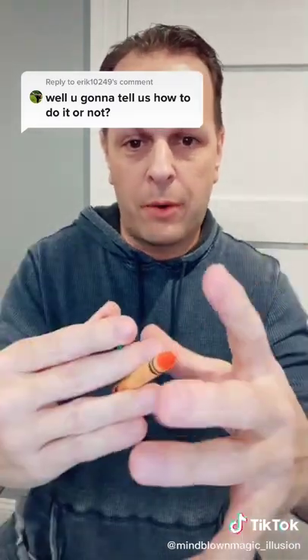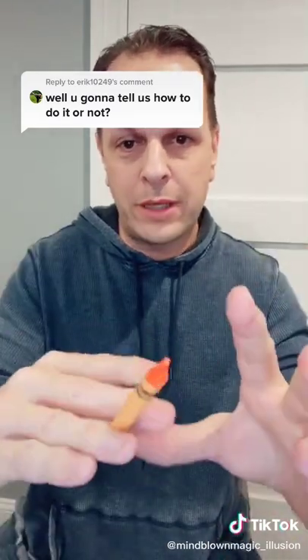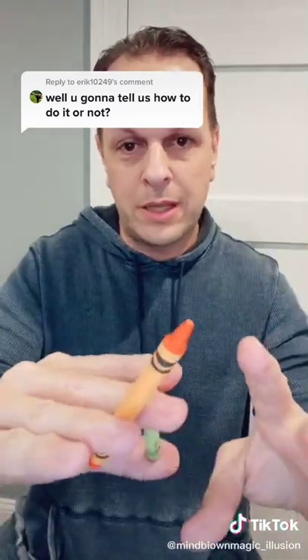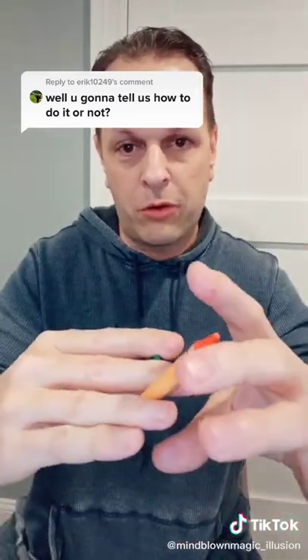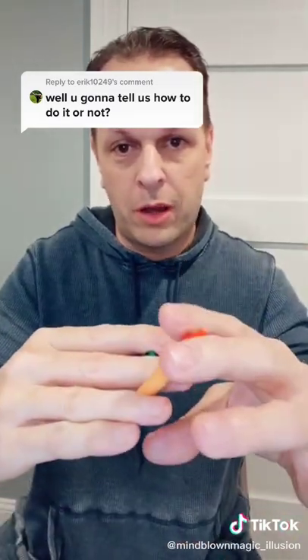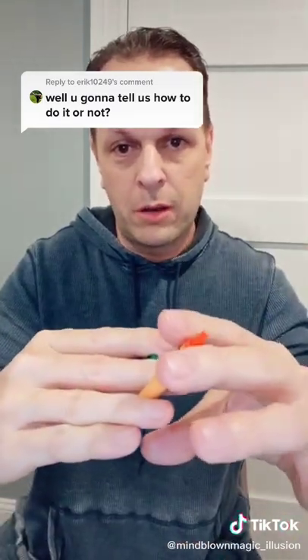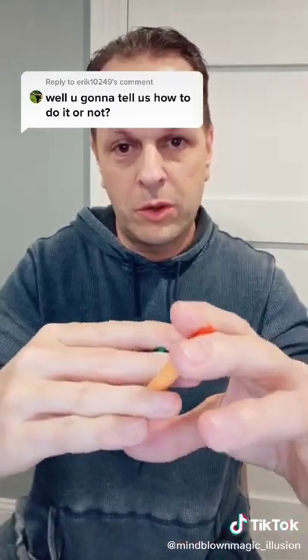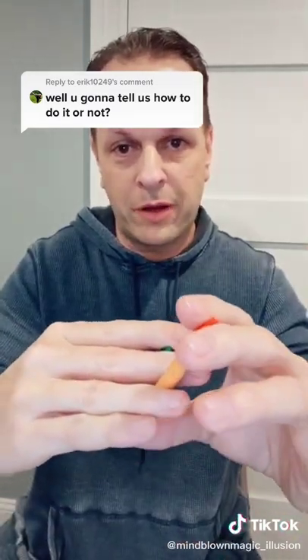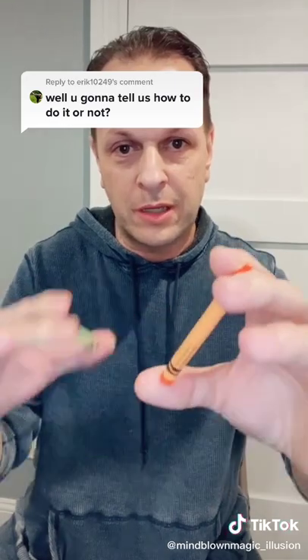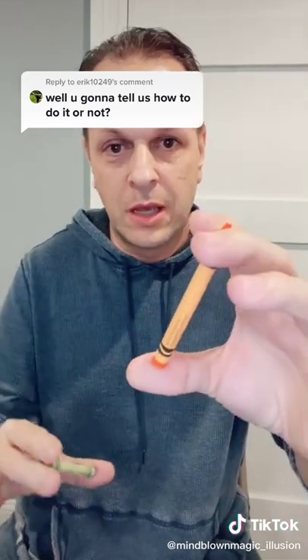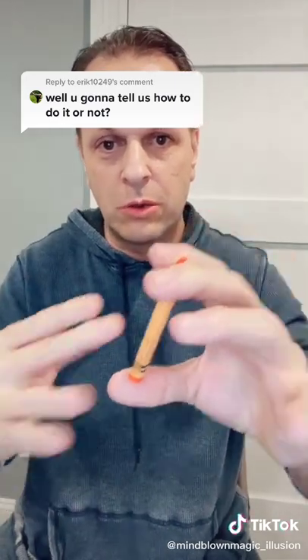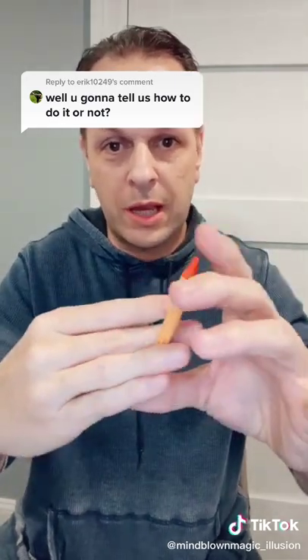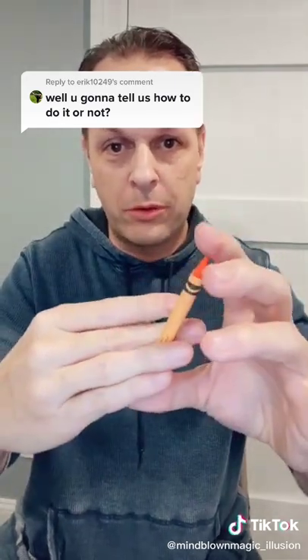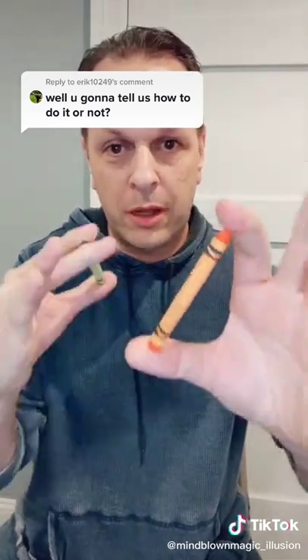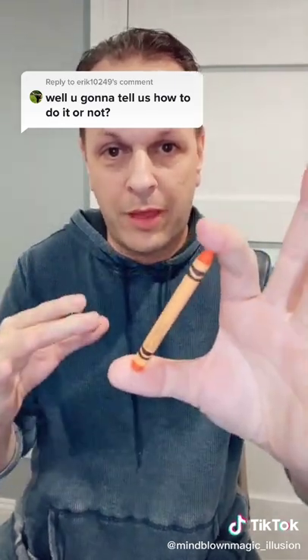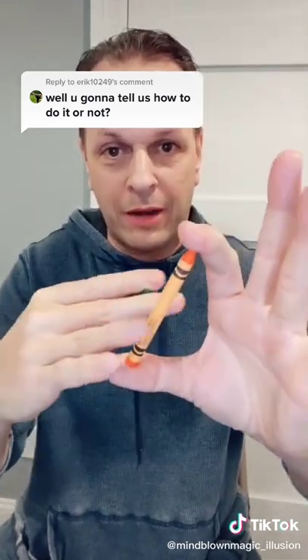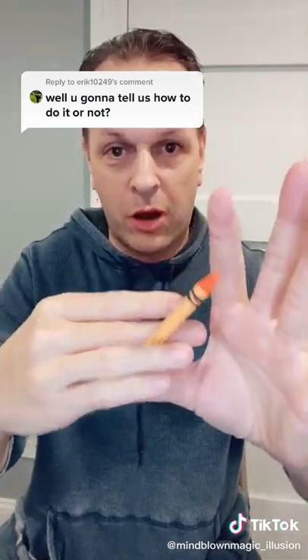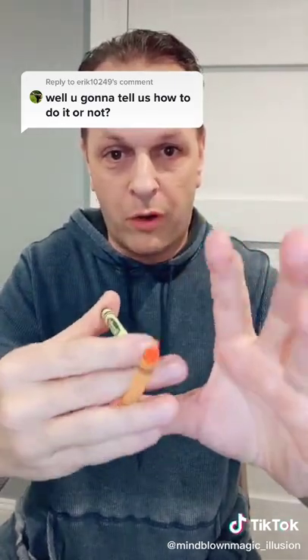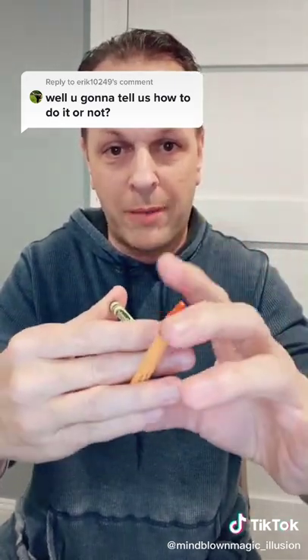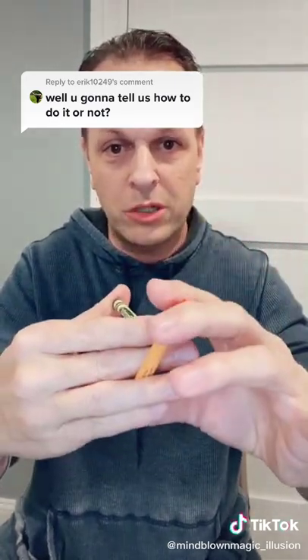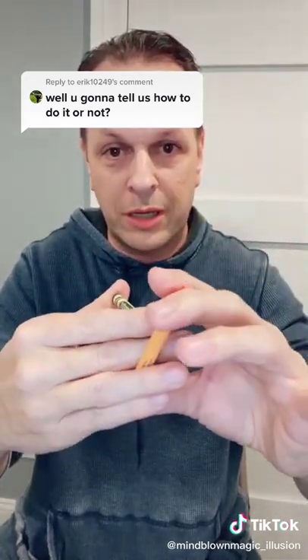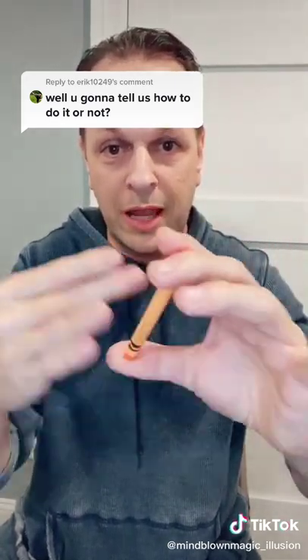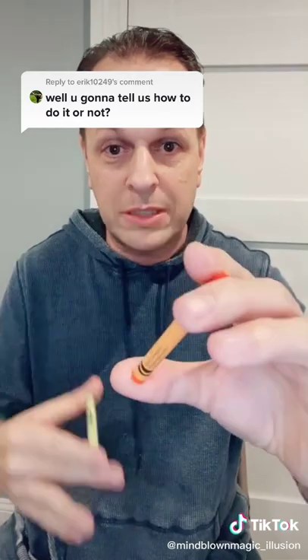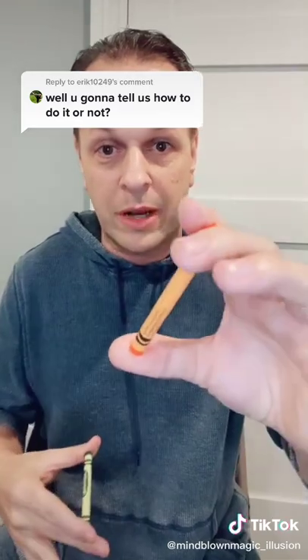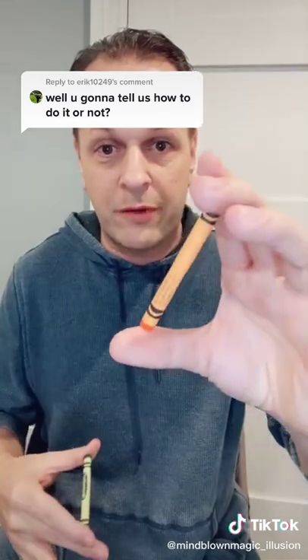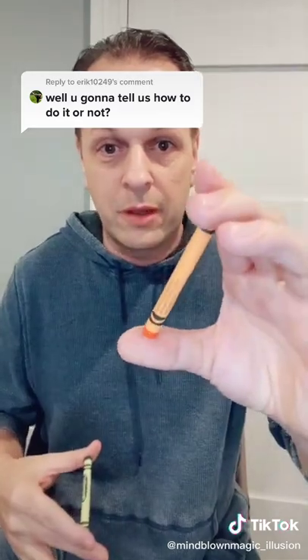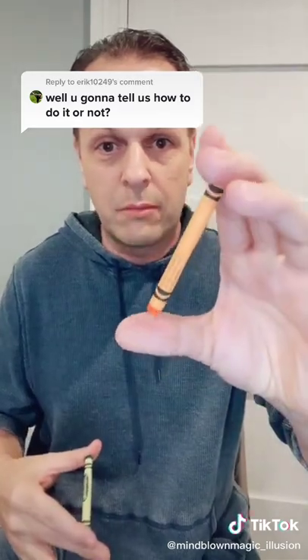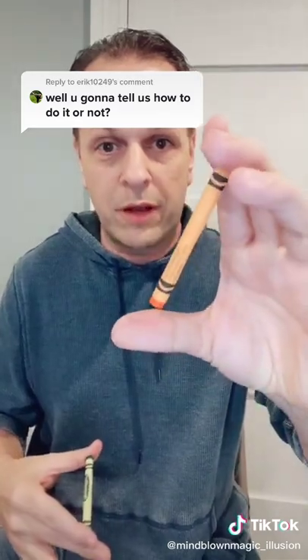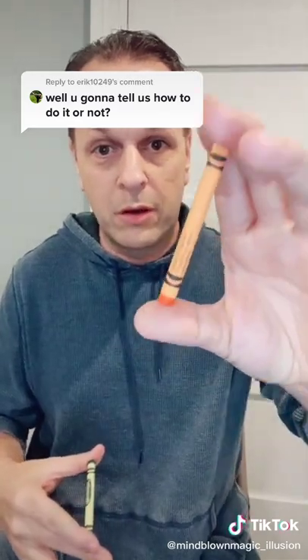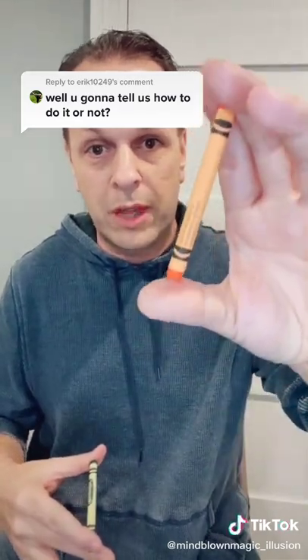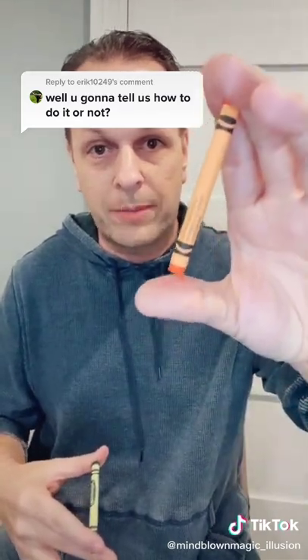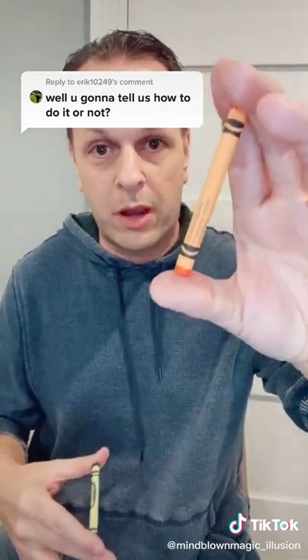I'm holding the tip of the crayon between my fingers like this, so it looks like I'm holding it like that and if I let go it would fall, but I'm actually holding it and squeezing so that I can lift my finger without dropping the crayon.